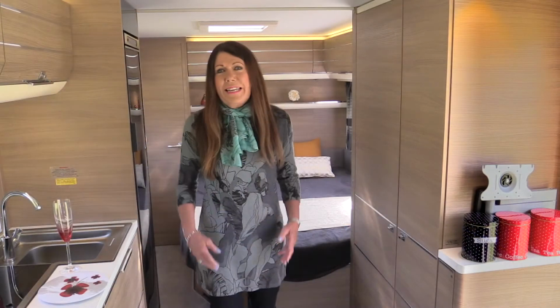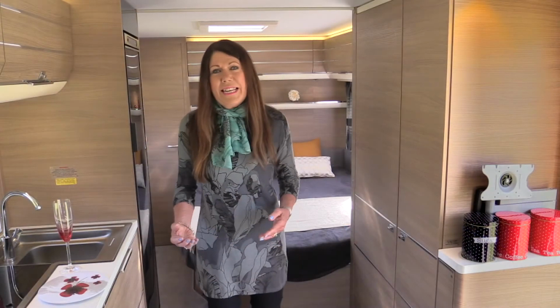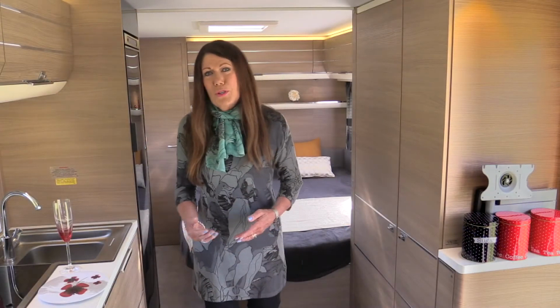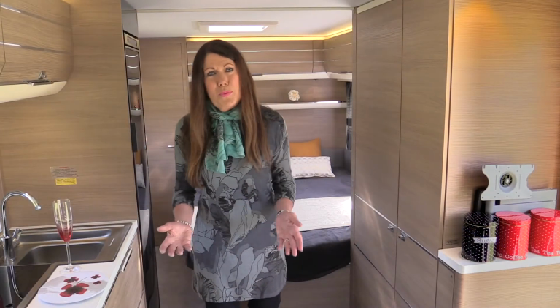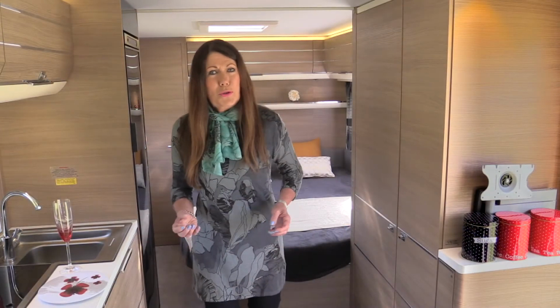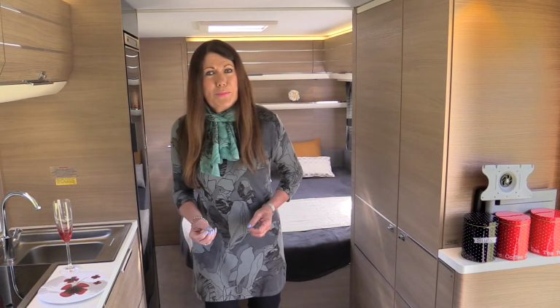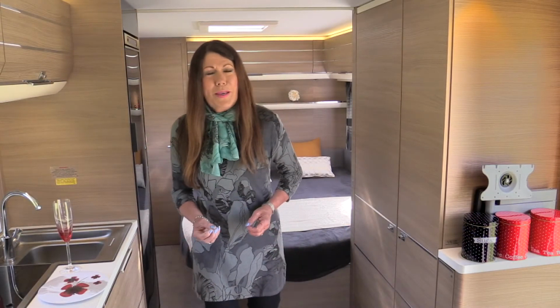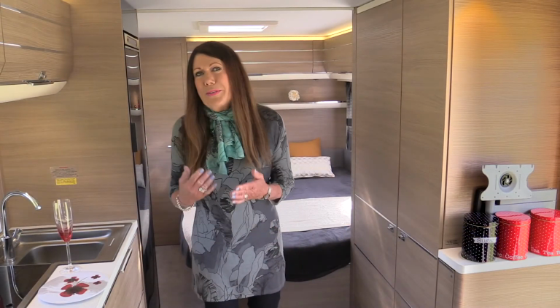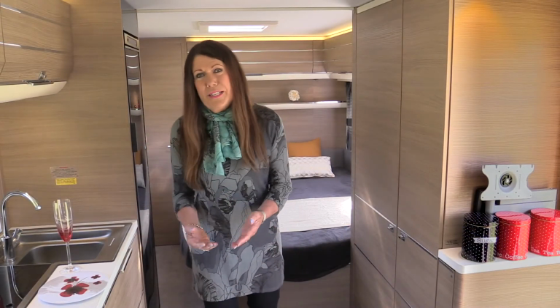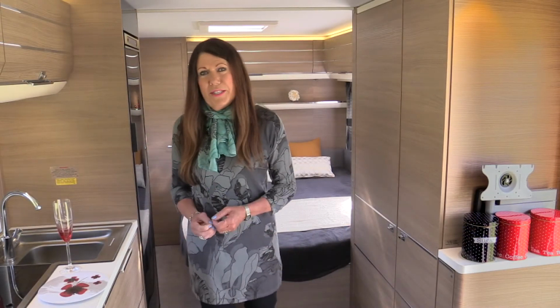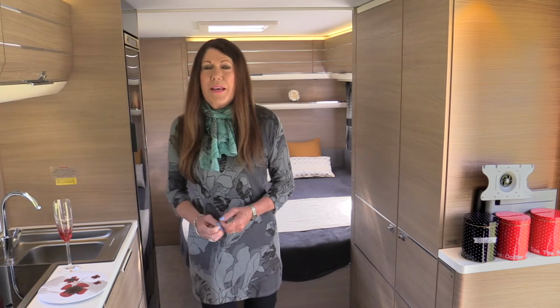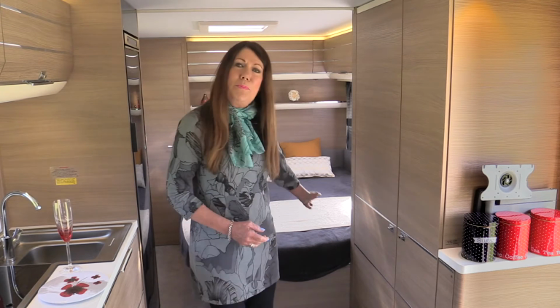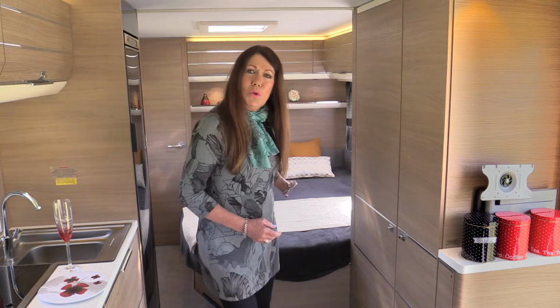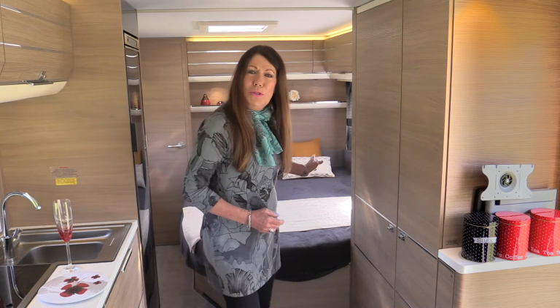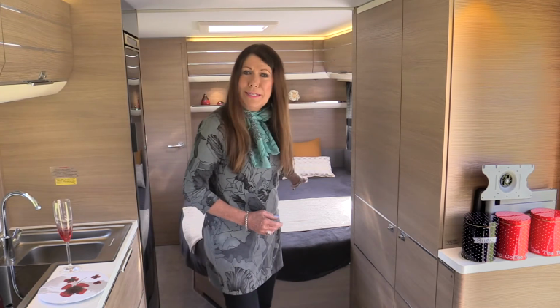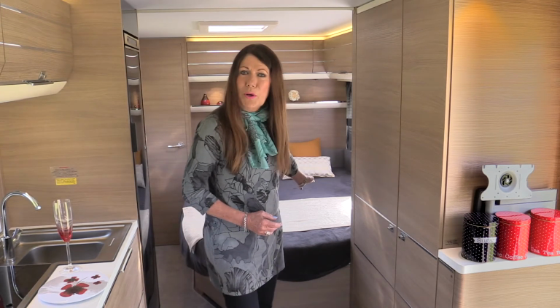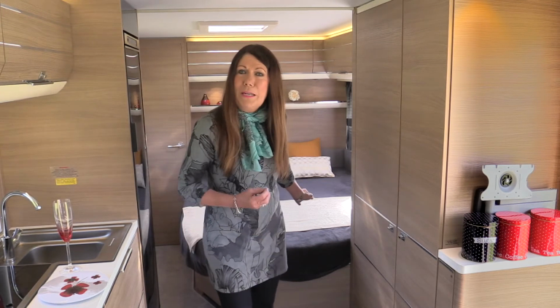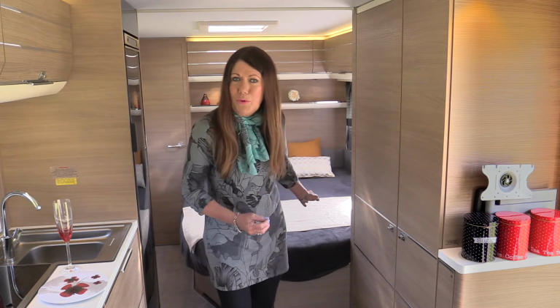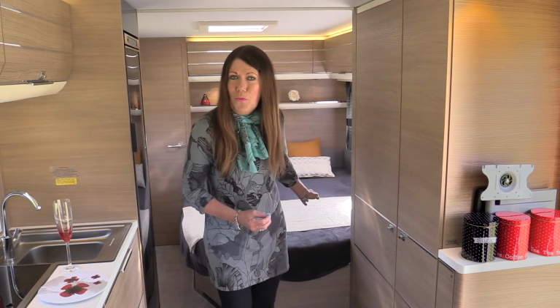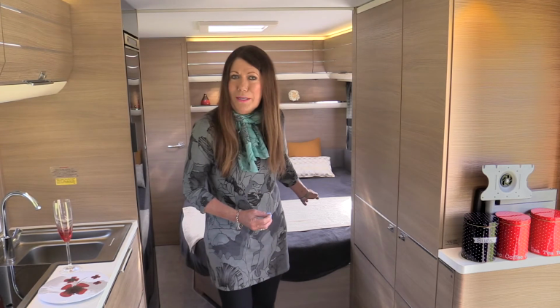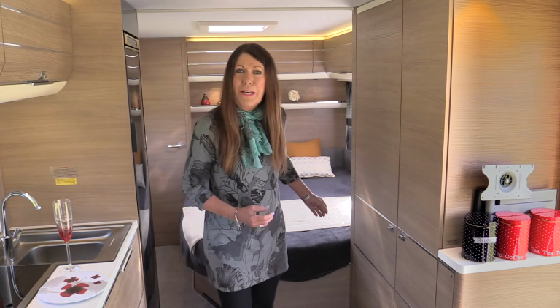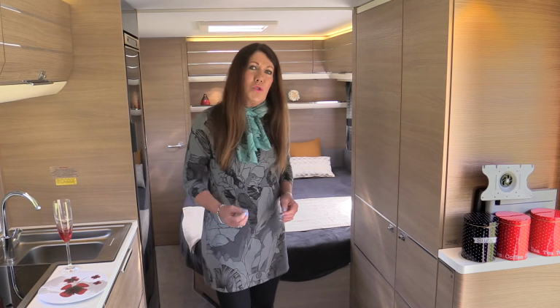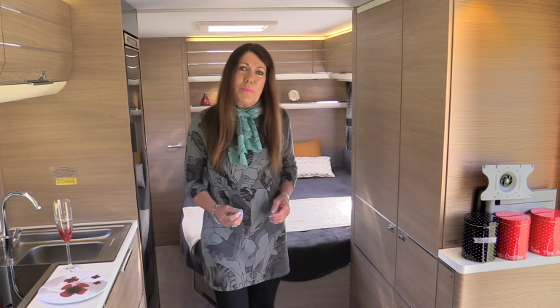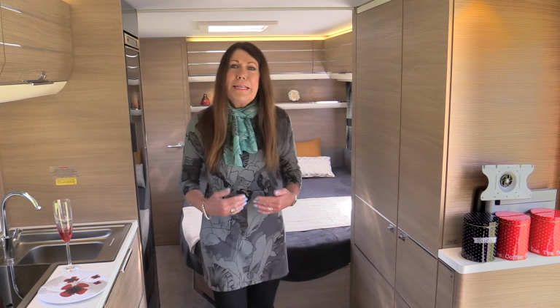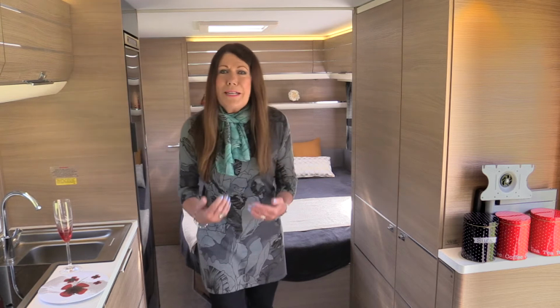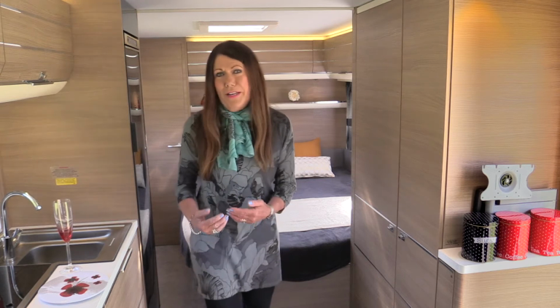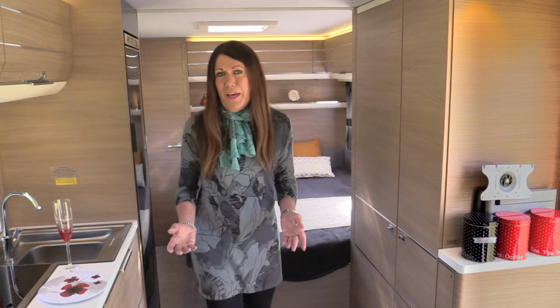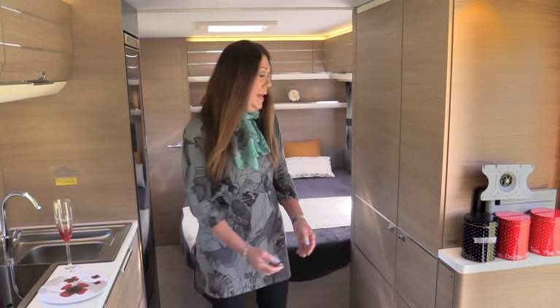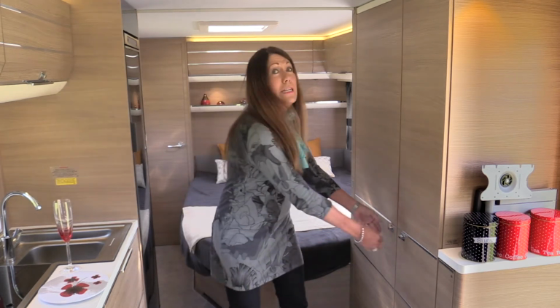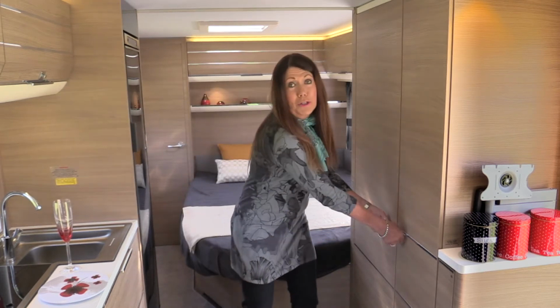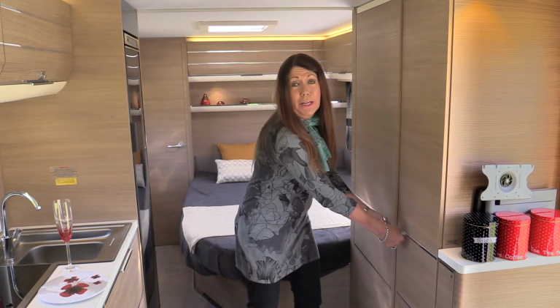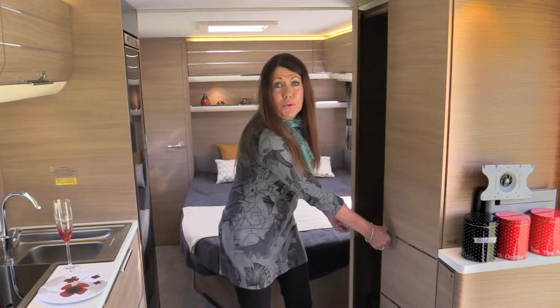Its layout is quite British in concept but with key differences. This bed is almost two metres long and a metre and a half wide. Storage capacity is massive in every area, especially in the wardrobe.